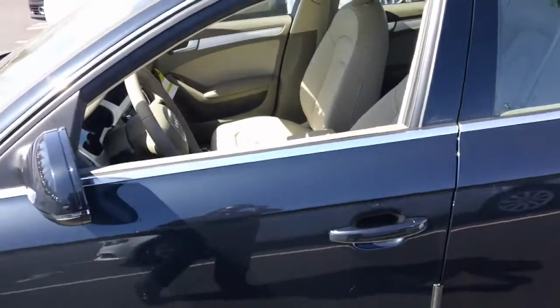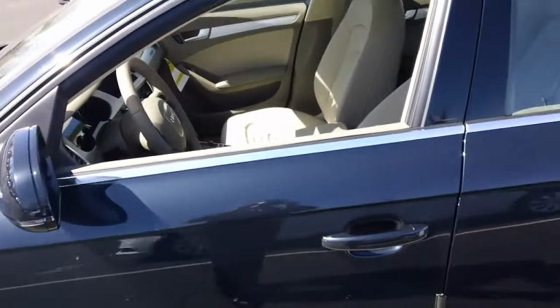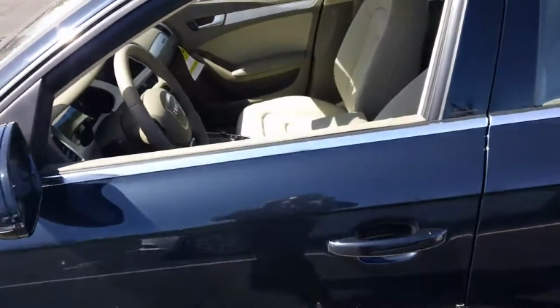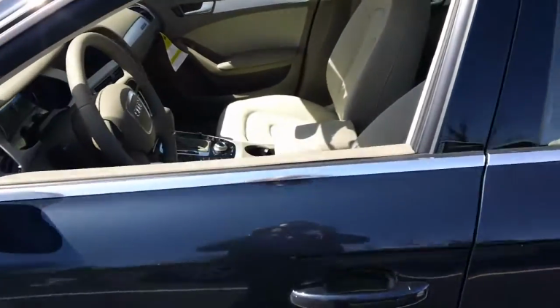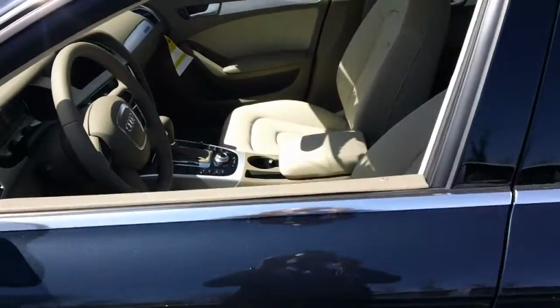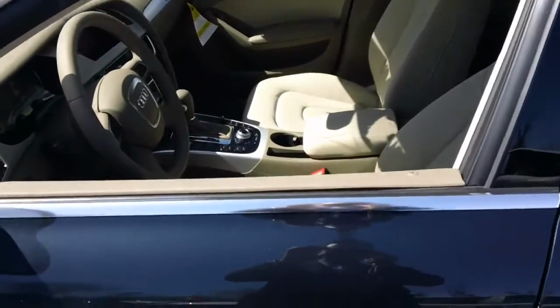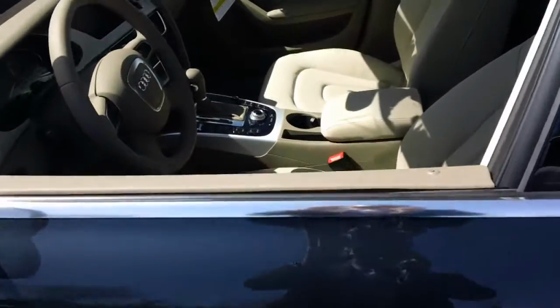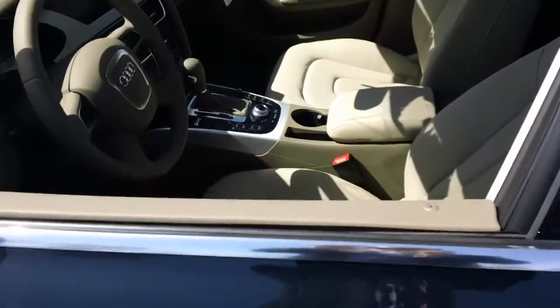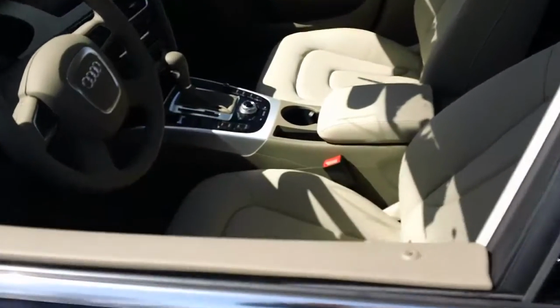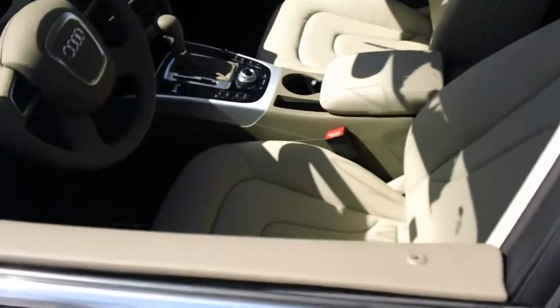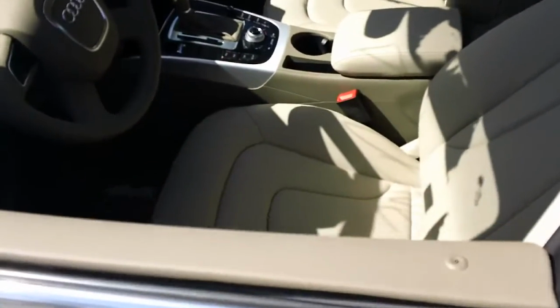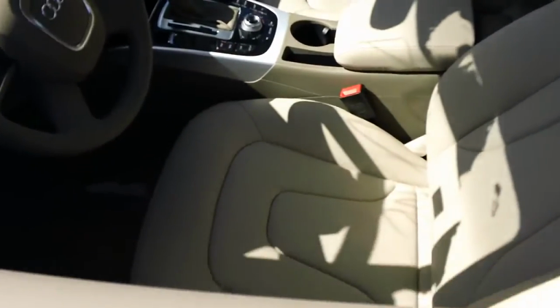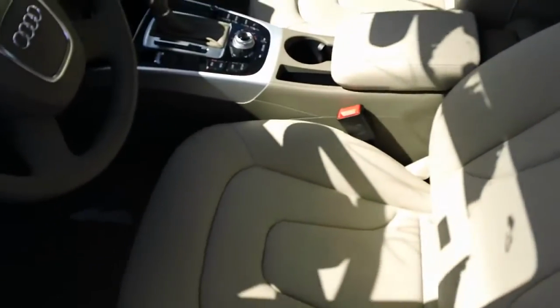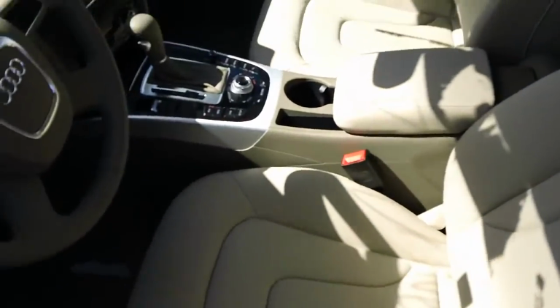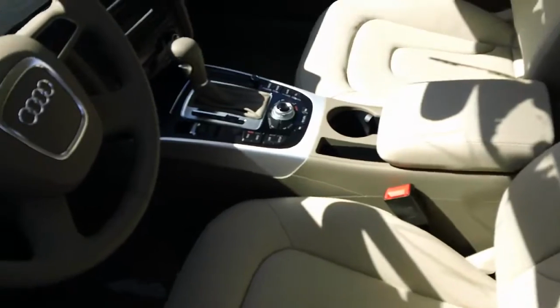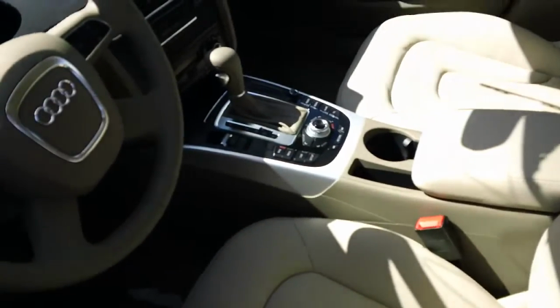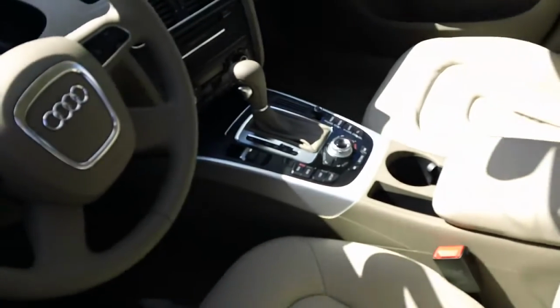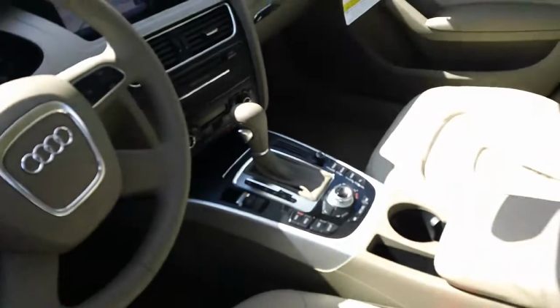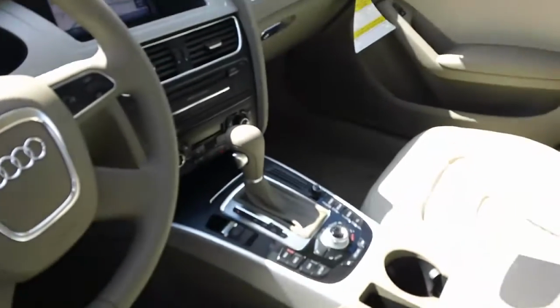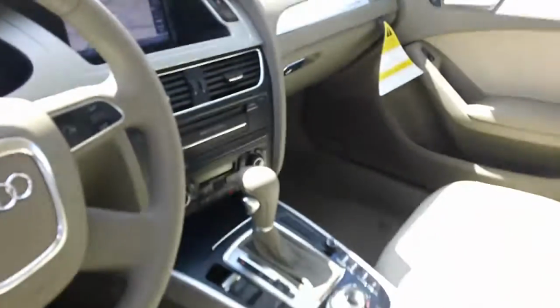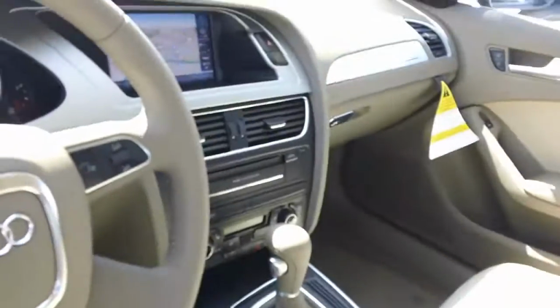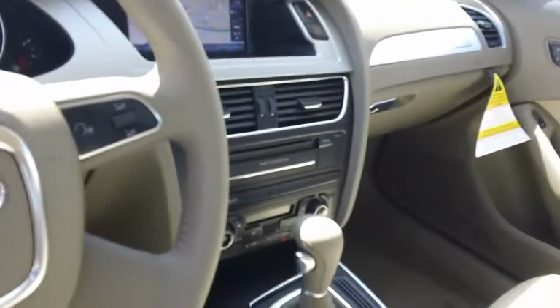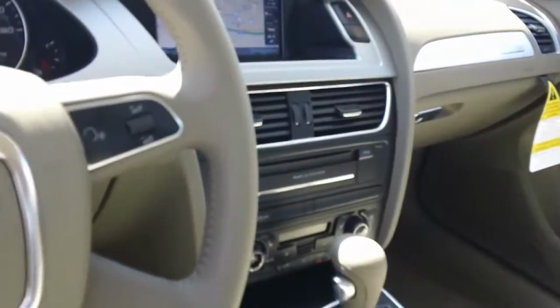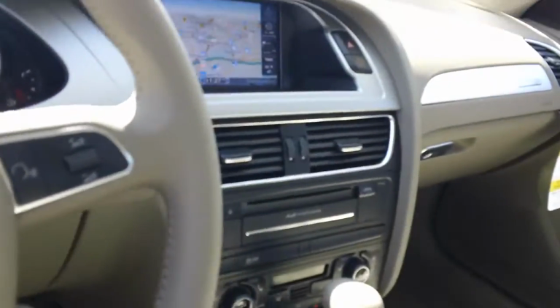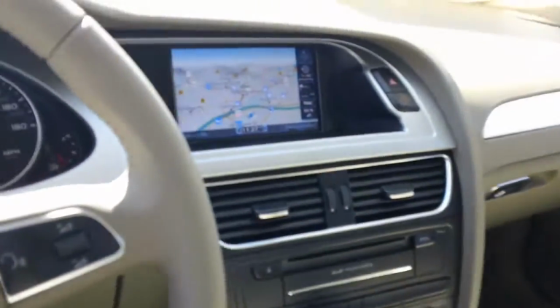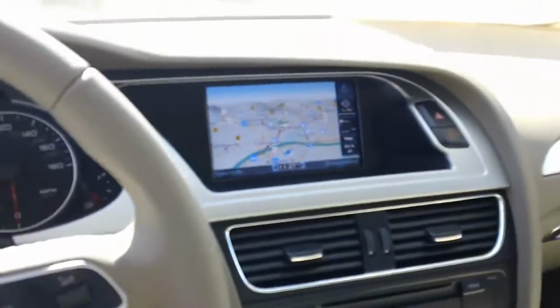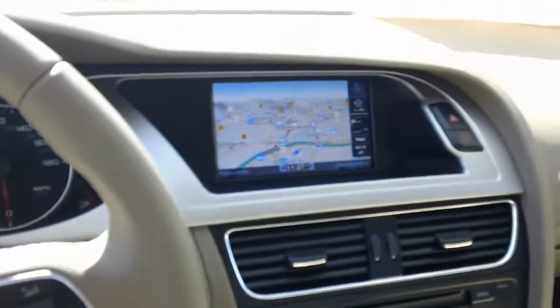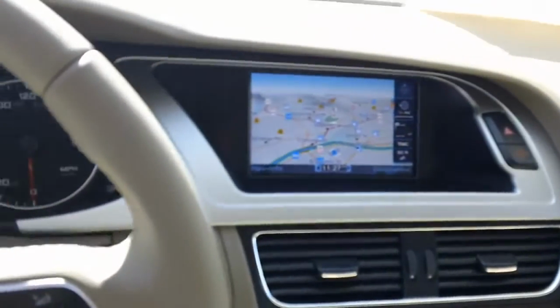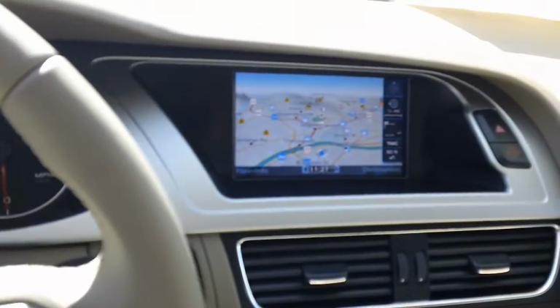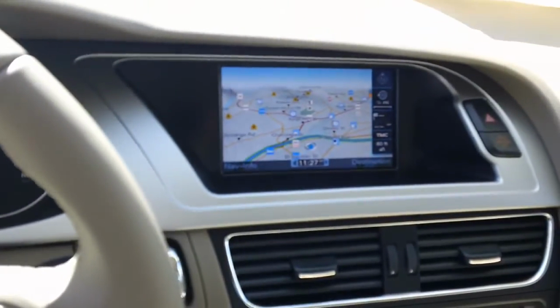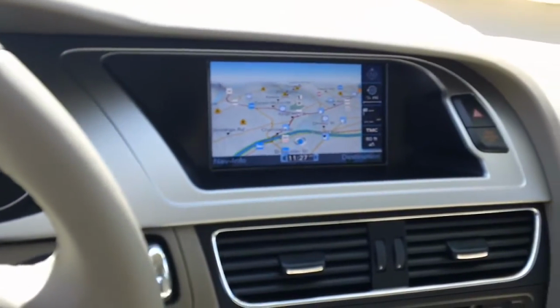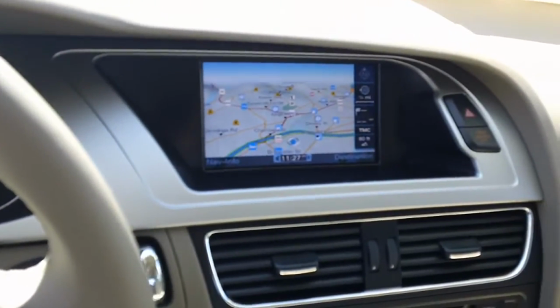It has the beige interior. There's the navigation system right there up on the dash.